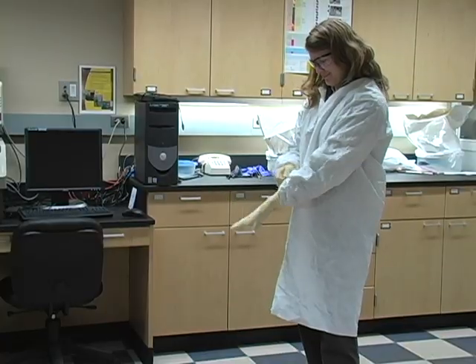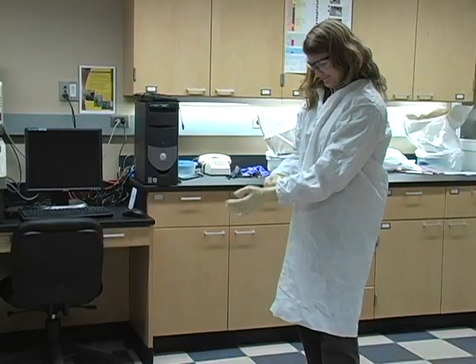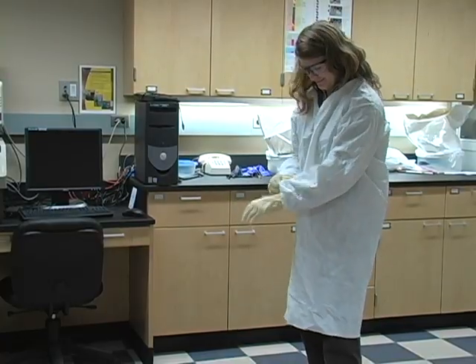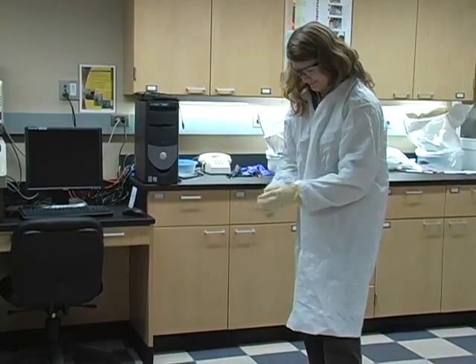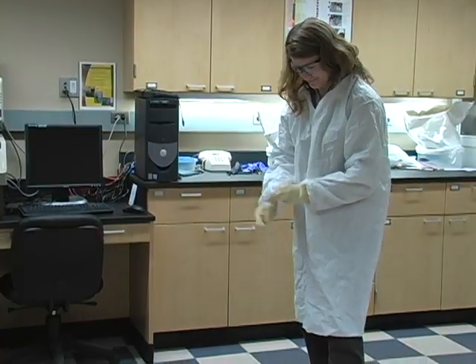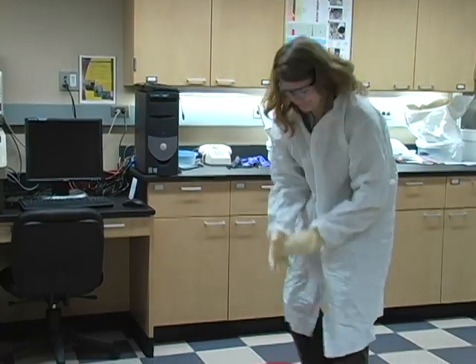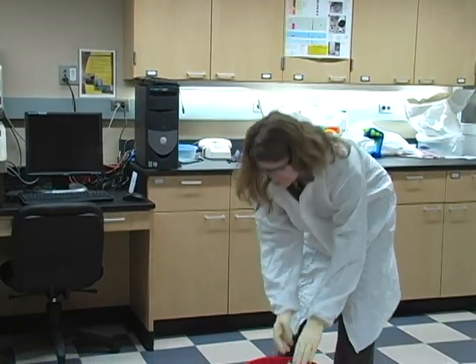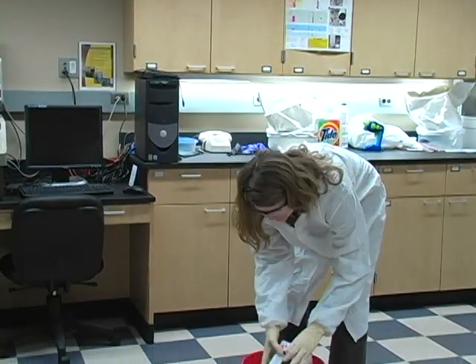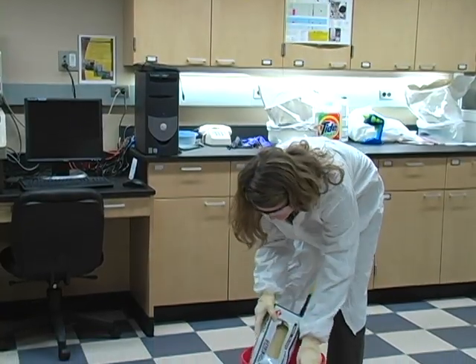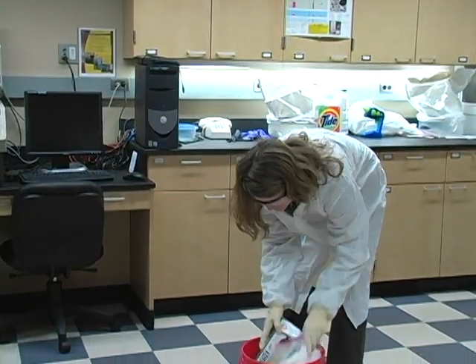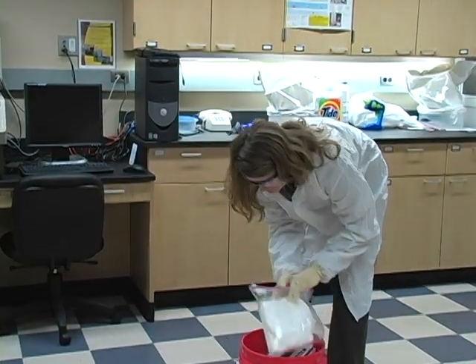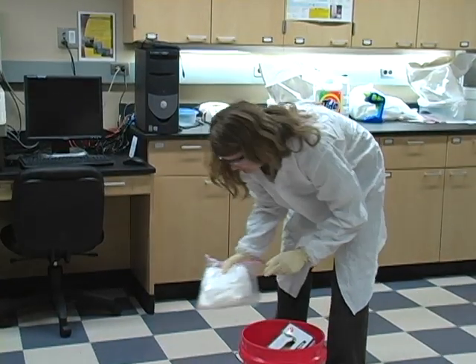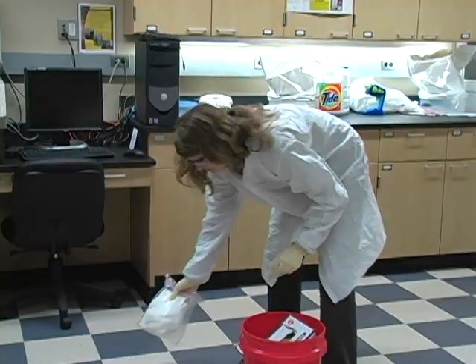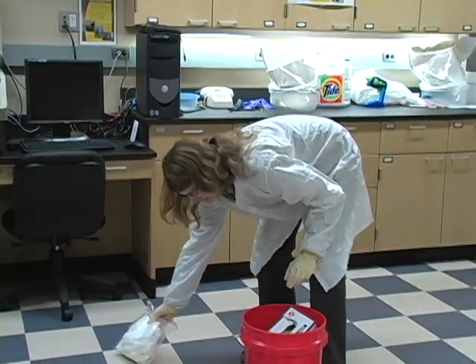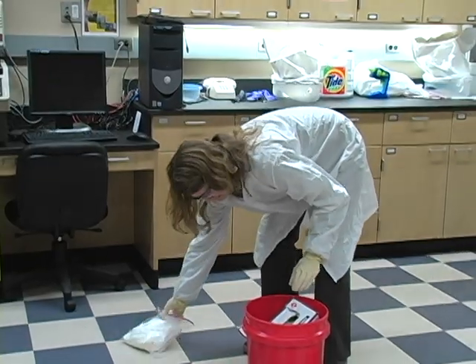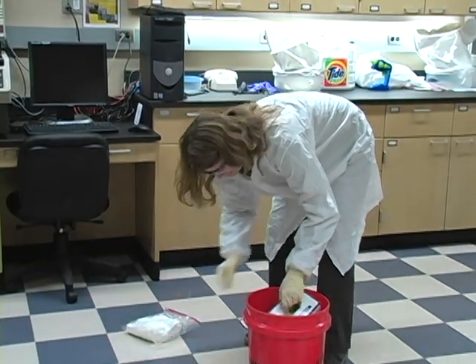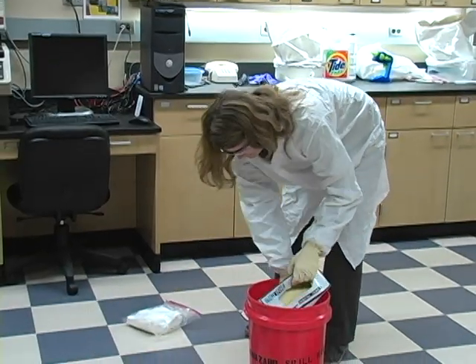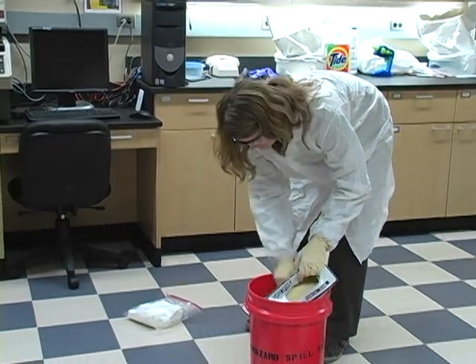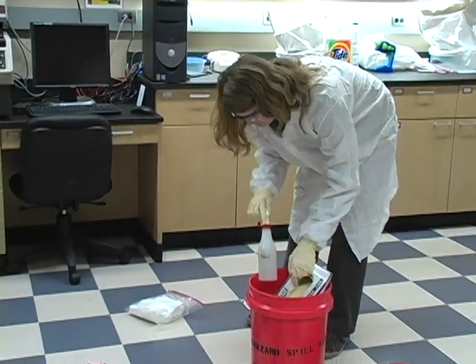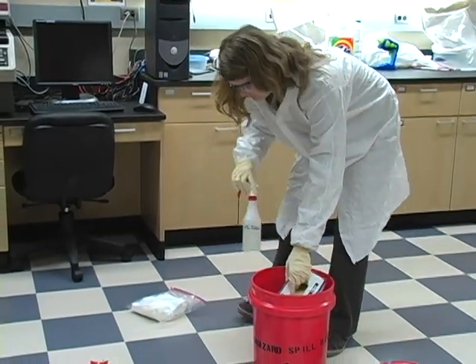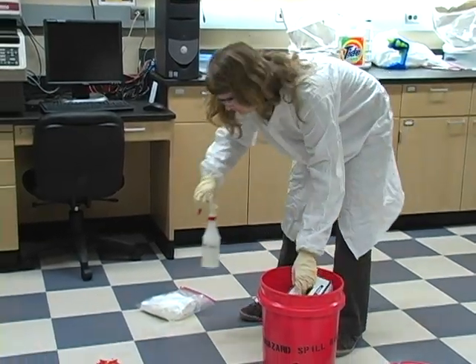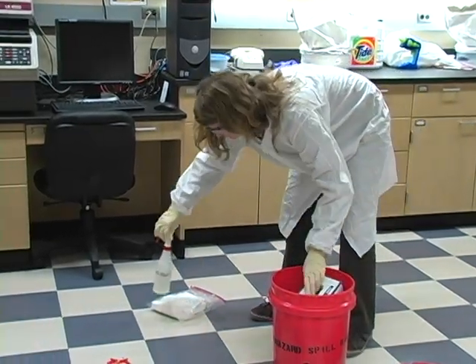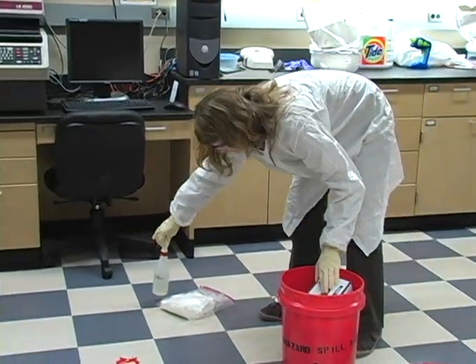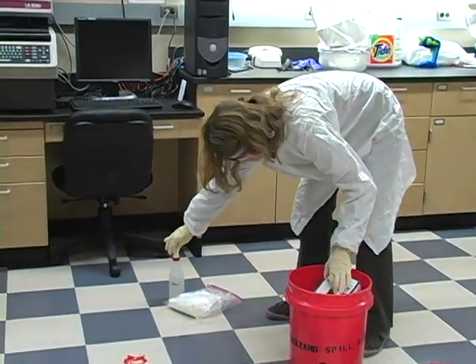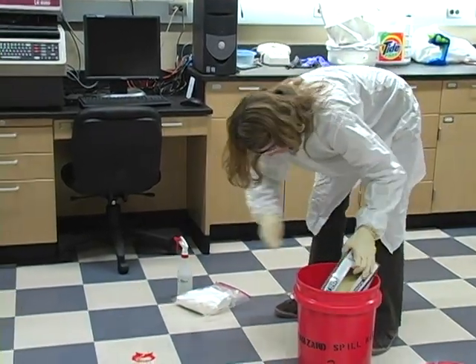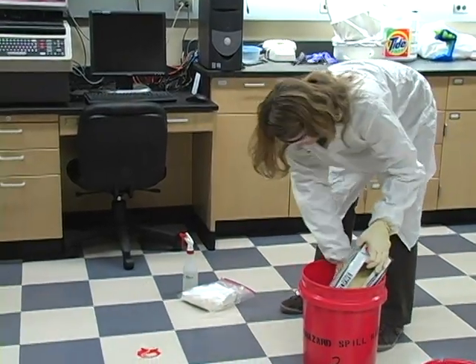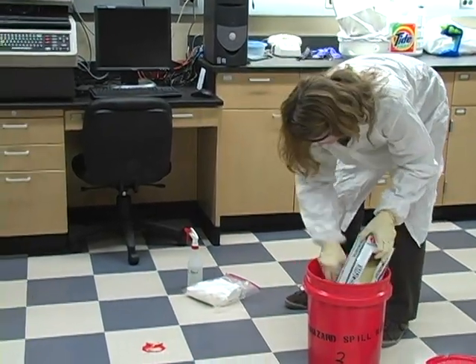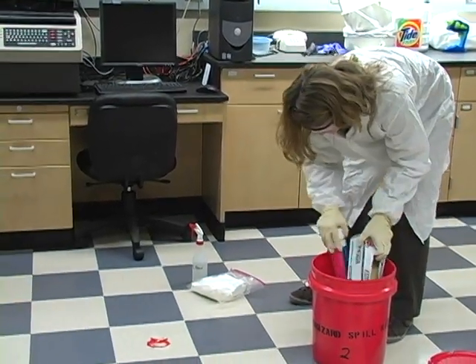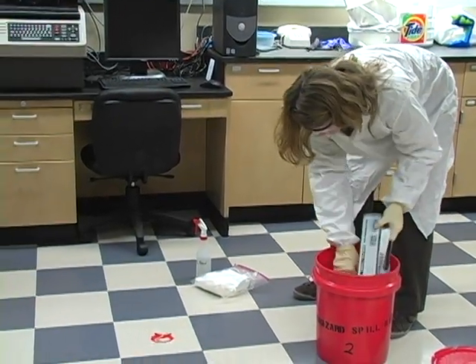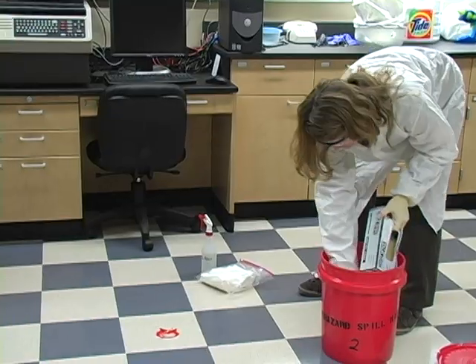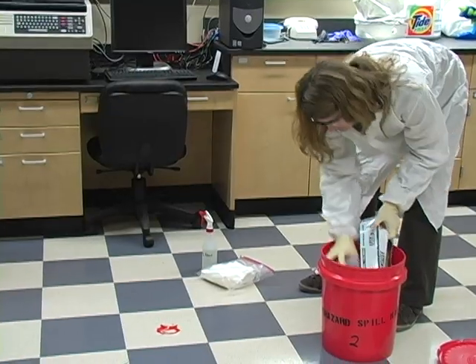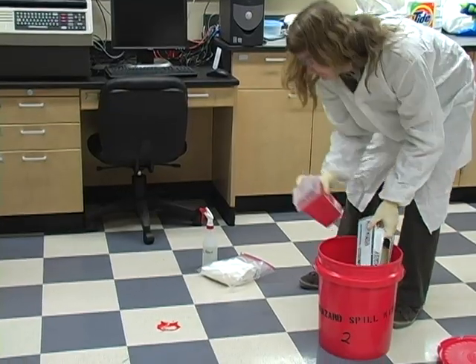If there are any sharps around the spill, pick them up with either tongs or tweezers and place them in a sharps container. Just be sure to use something that will effectively separate your skin from the sharps.